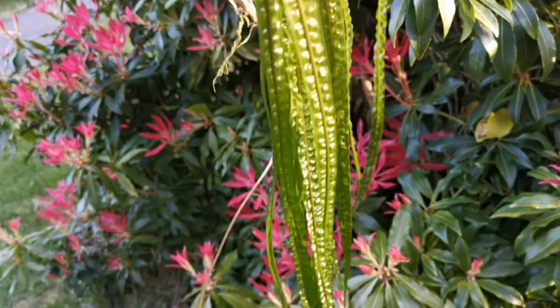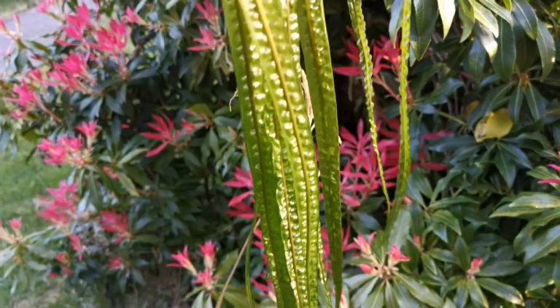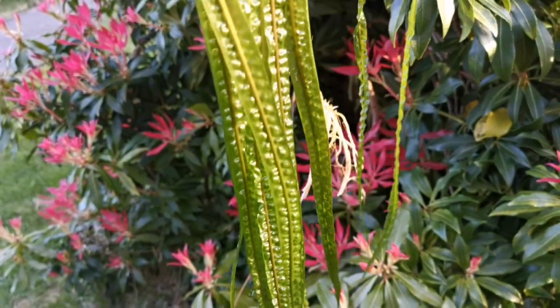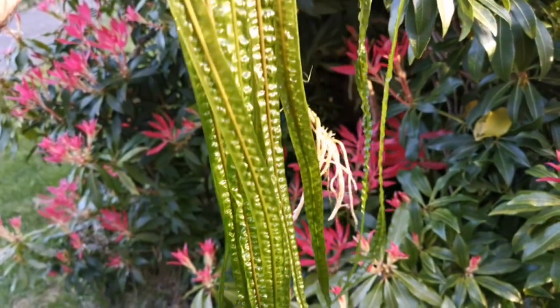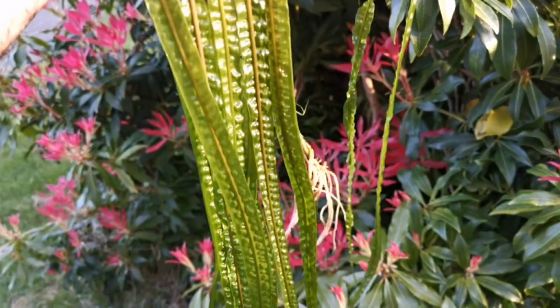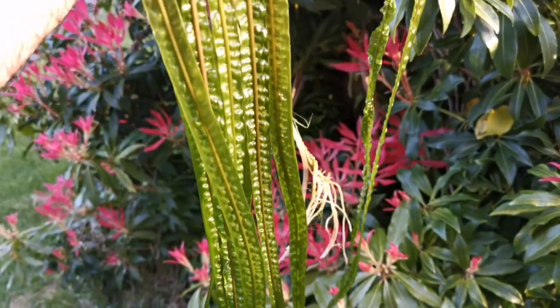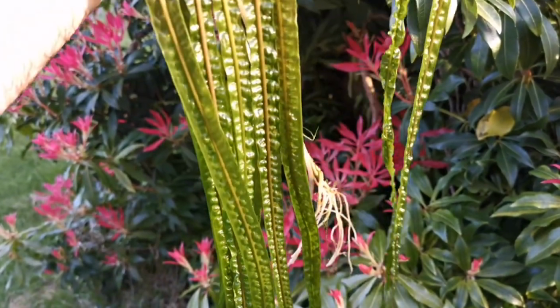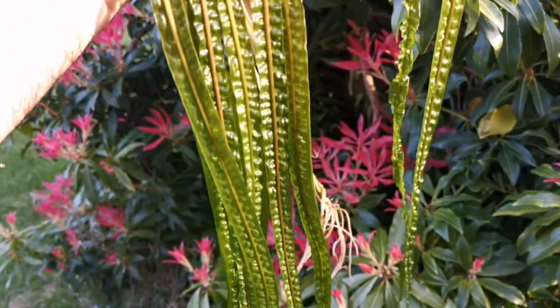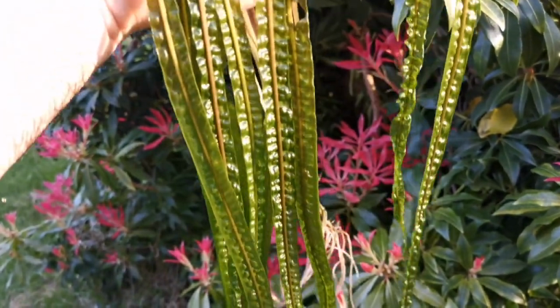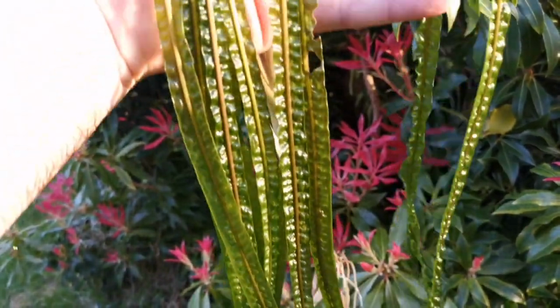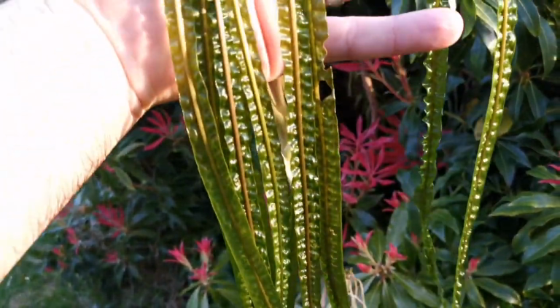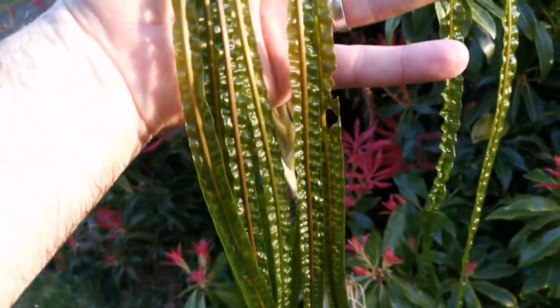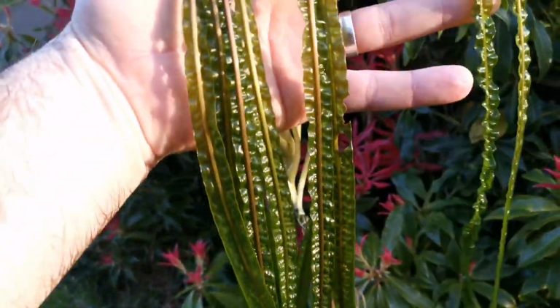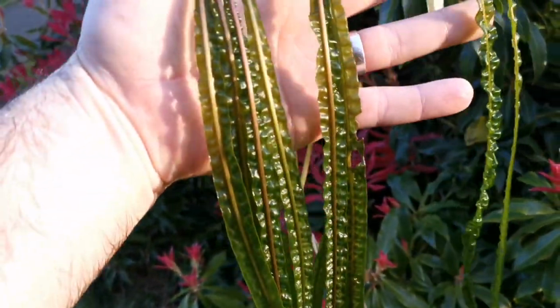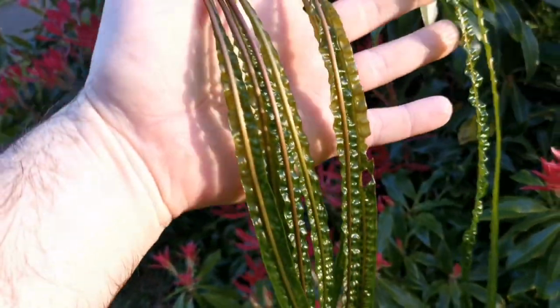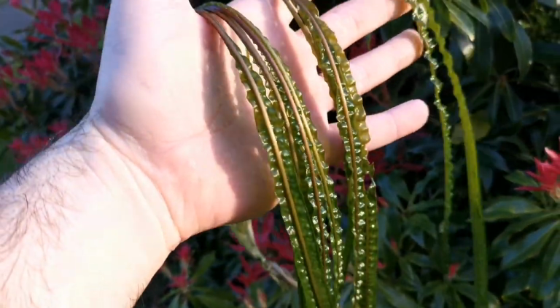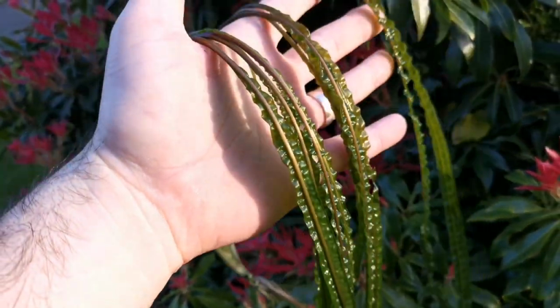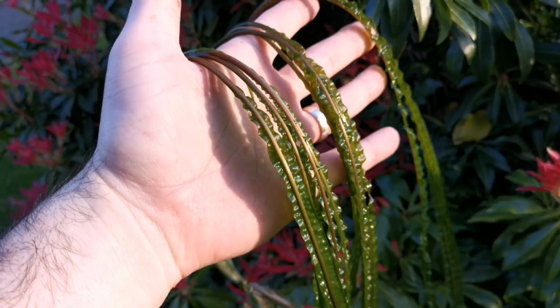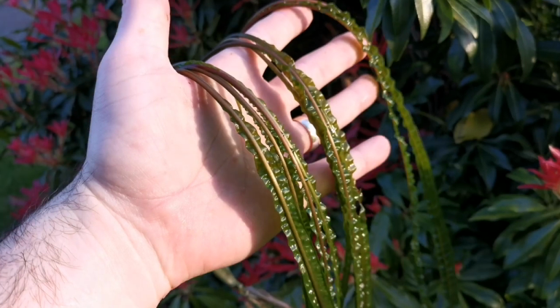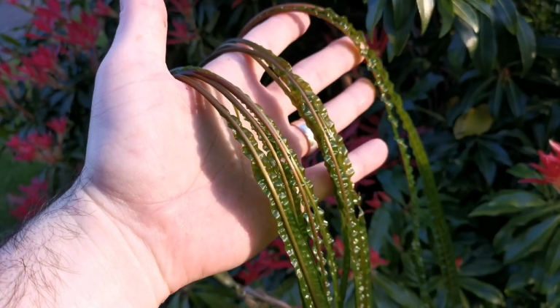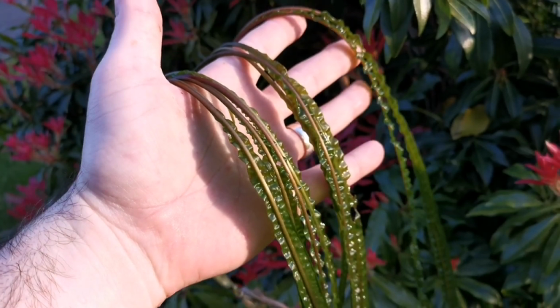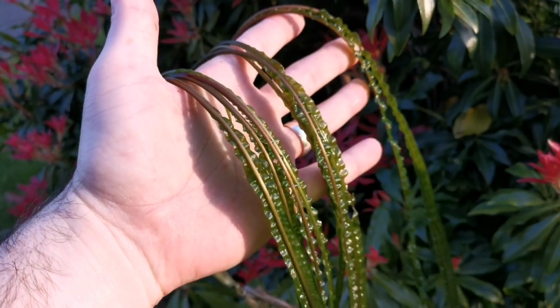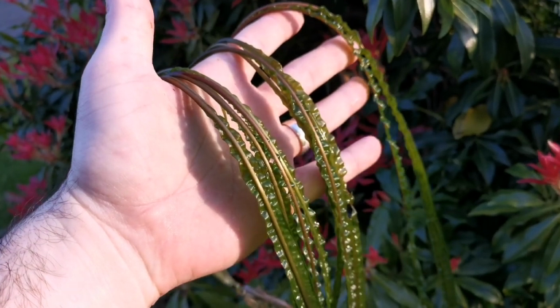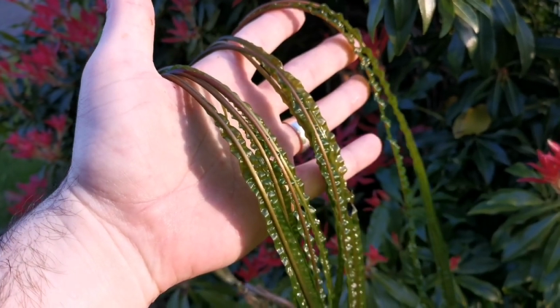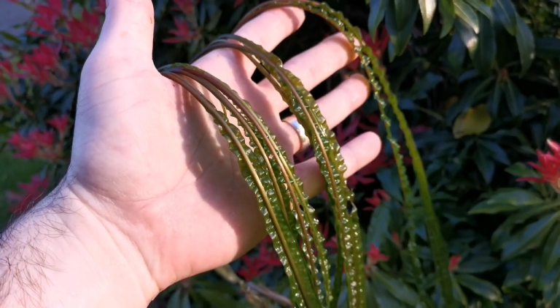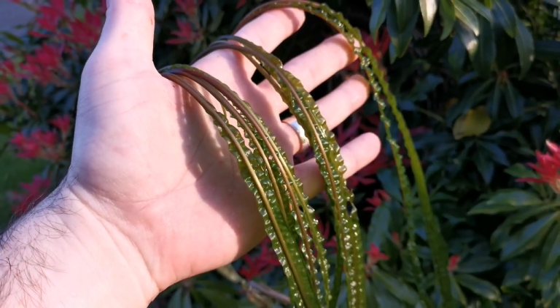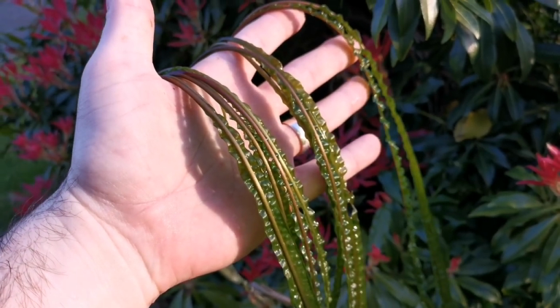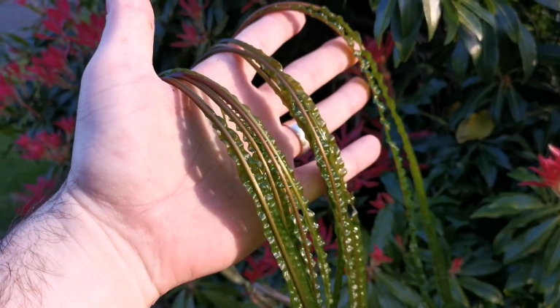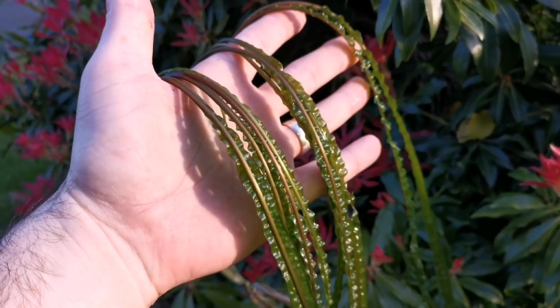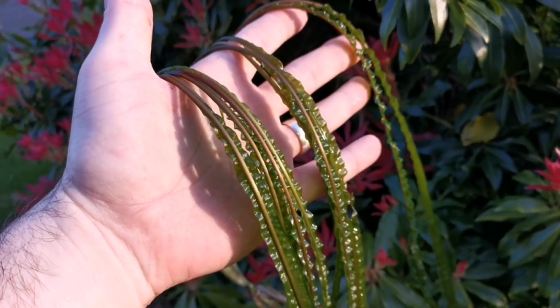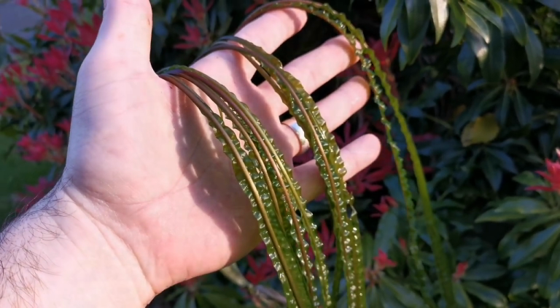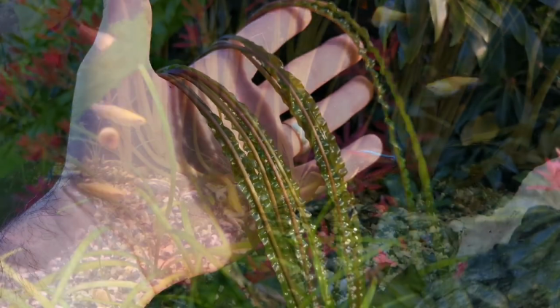It takes a while to establish, but once it does it is pretty robust and it's slow growing, so it doesn't really require much maintenance.